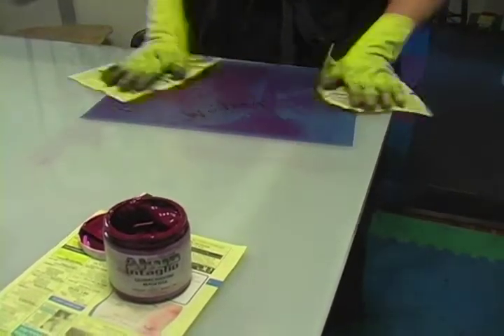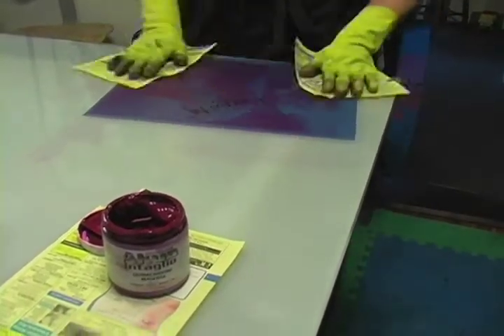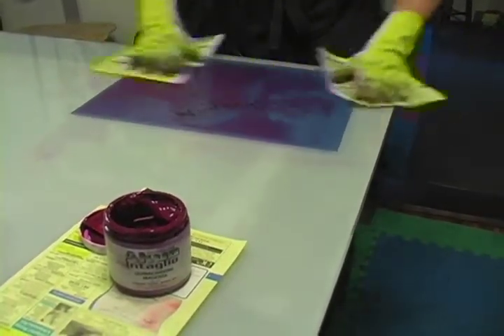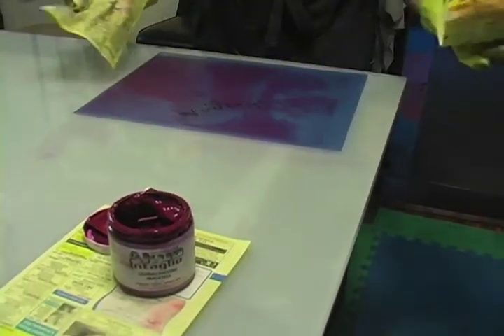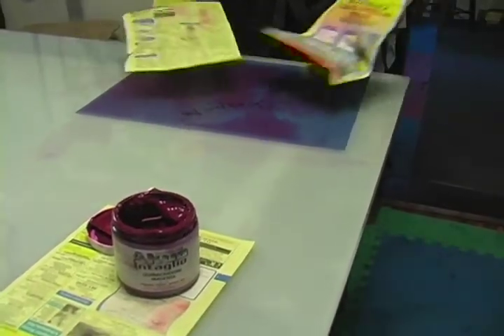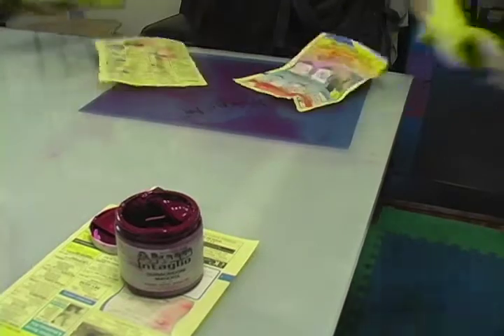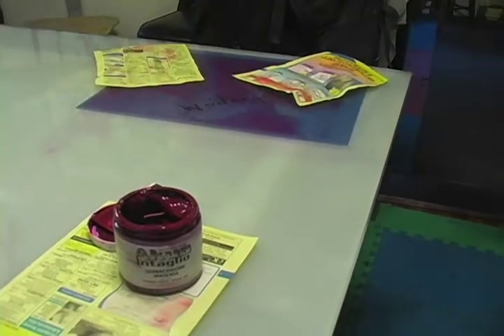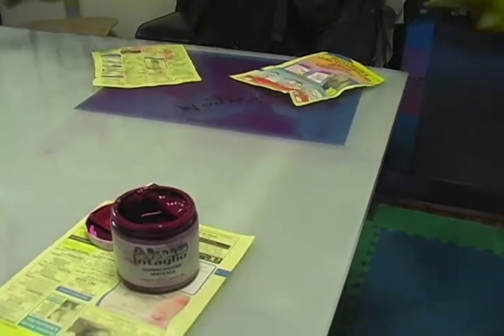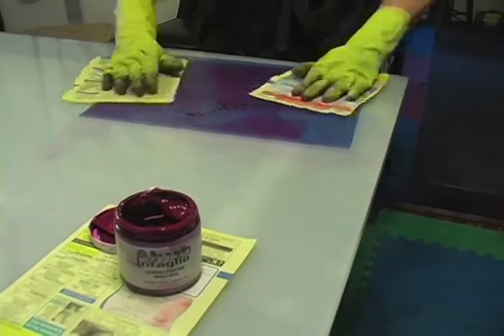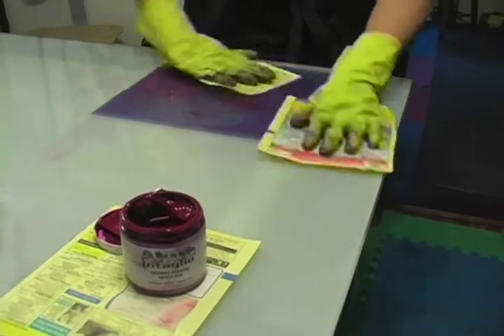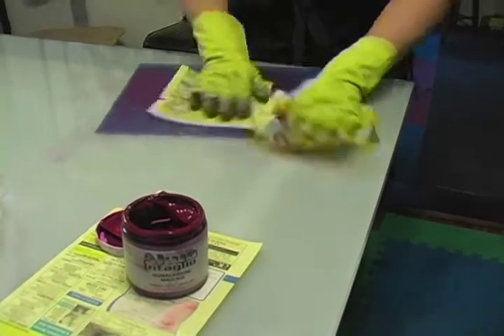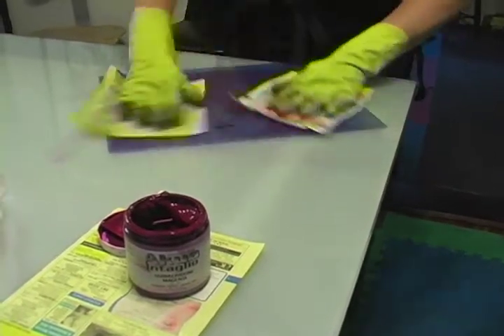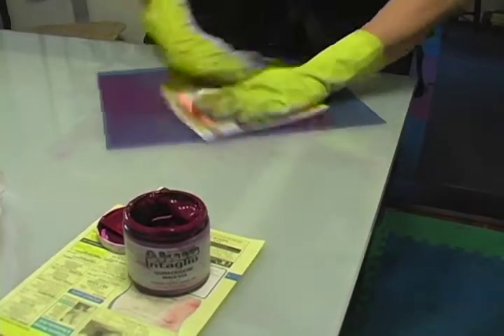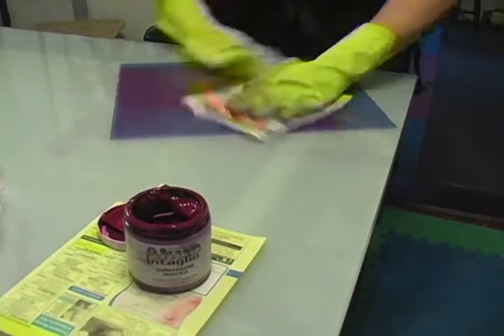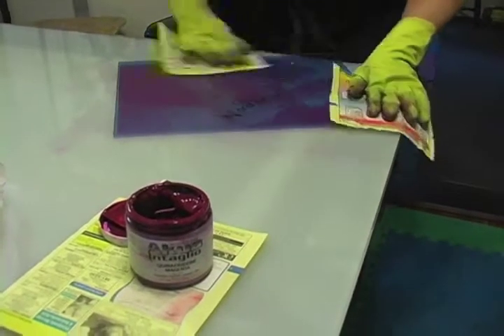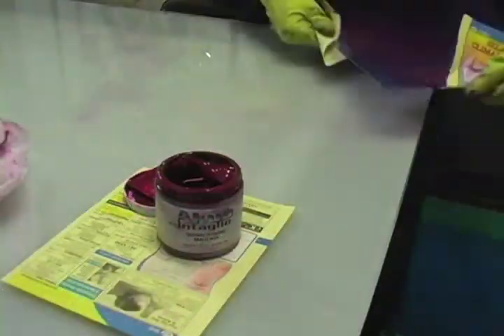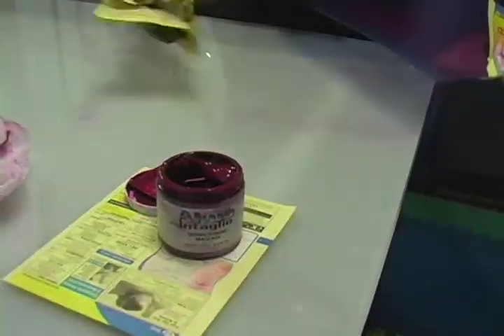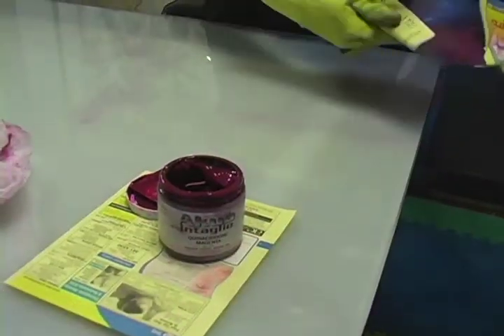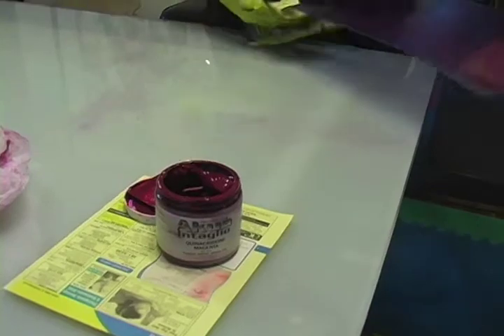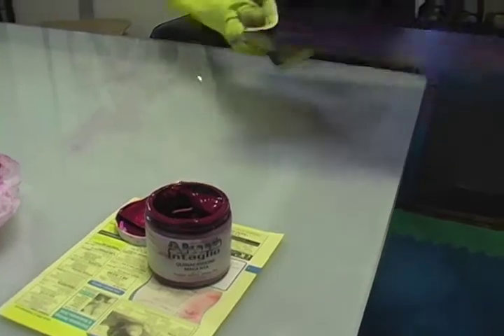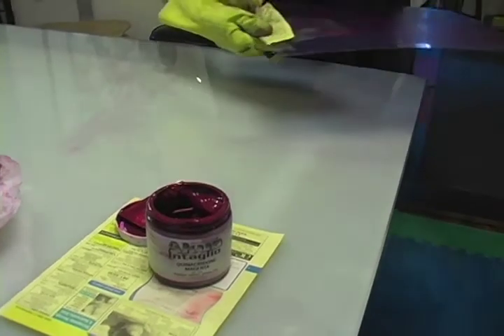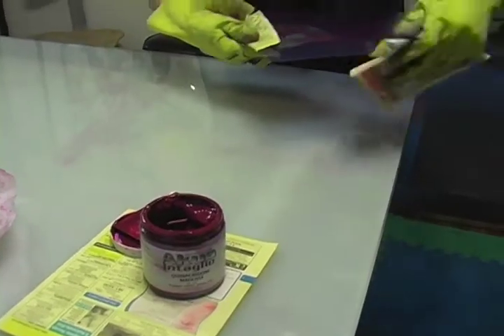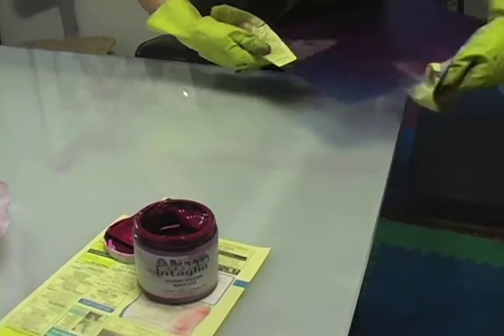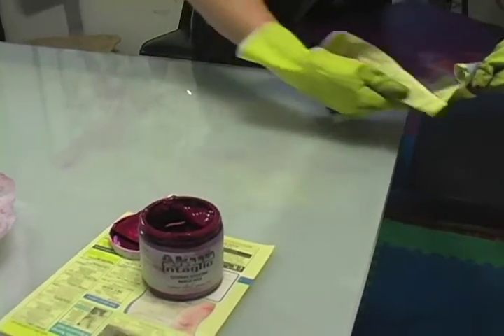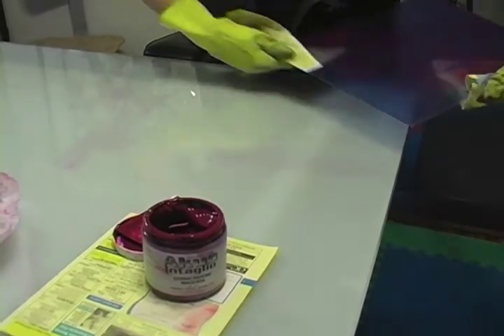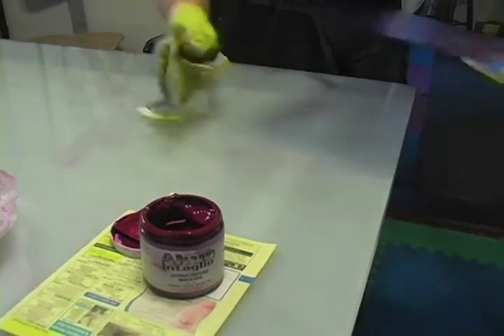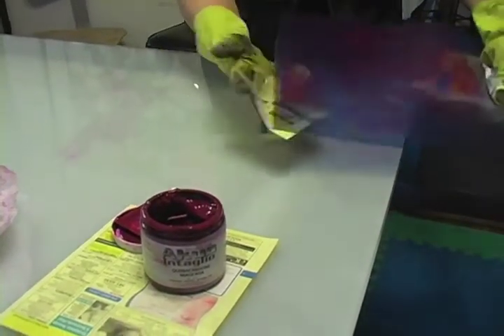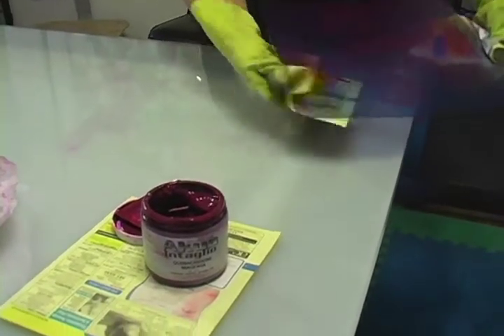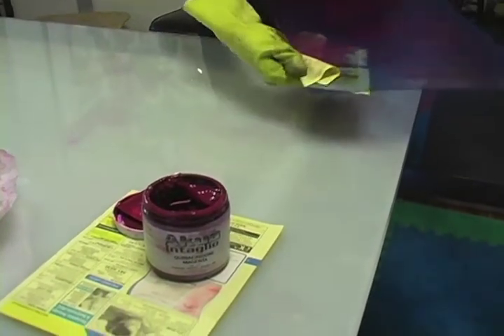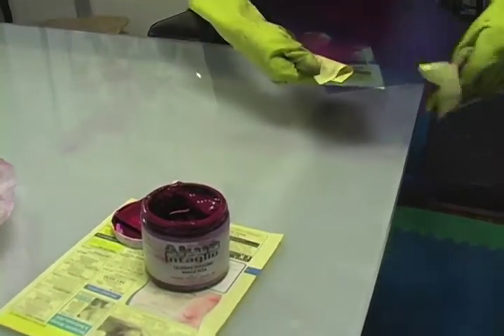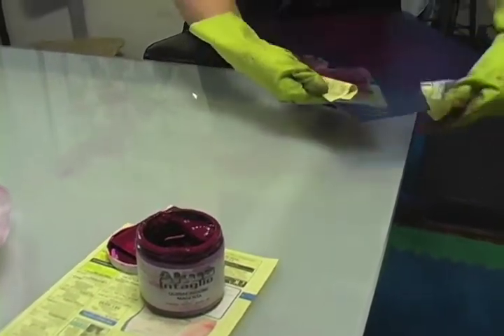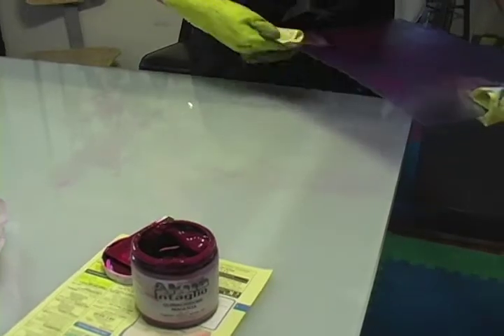When paper wiping, be sure not to push down hard because you will pull the ink out of the holes. Remember, you are wiping the surface. Use the paper to clean the edges and the back of your plate.